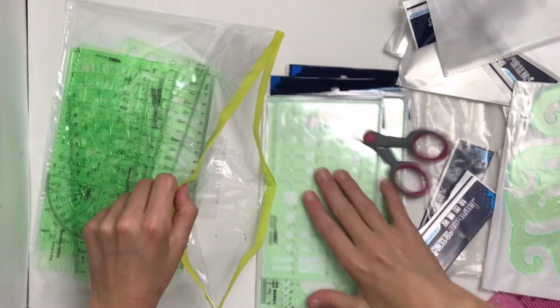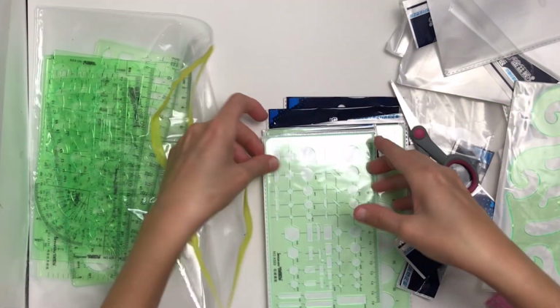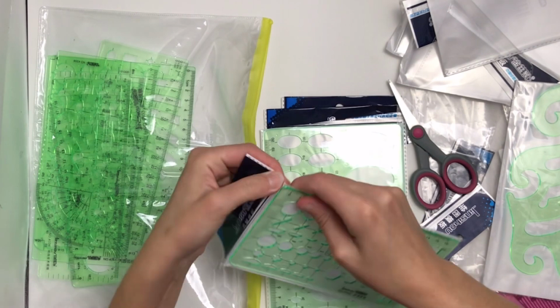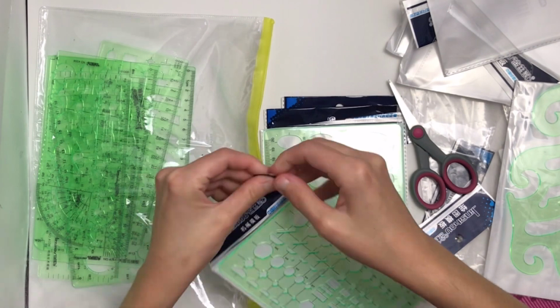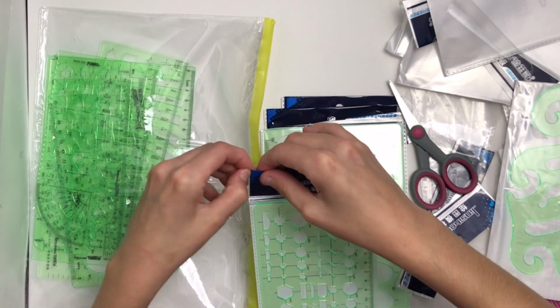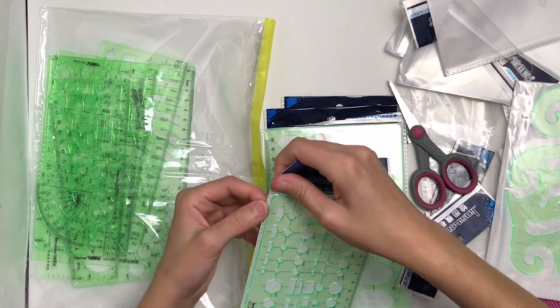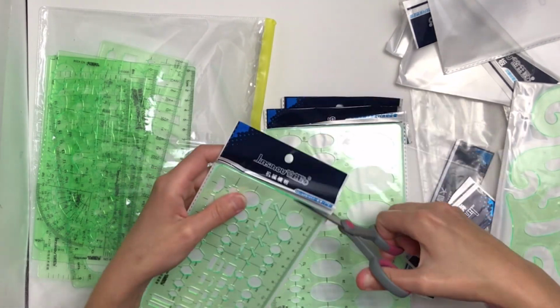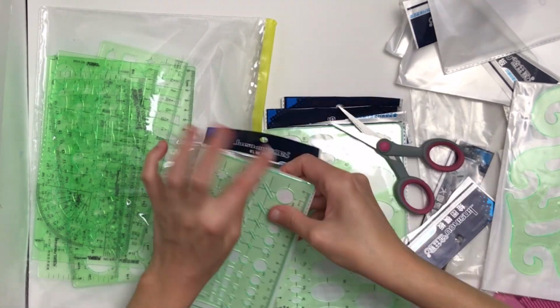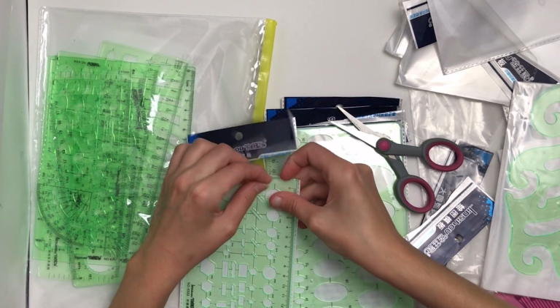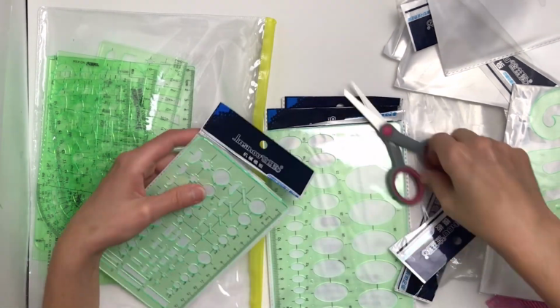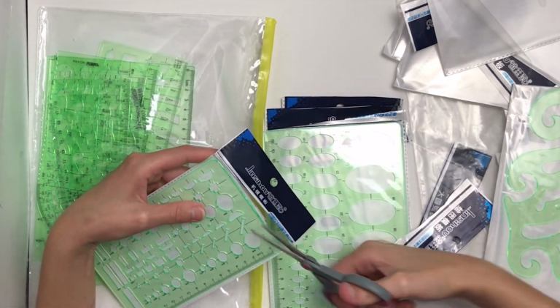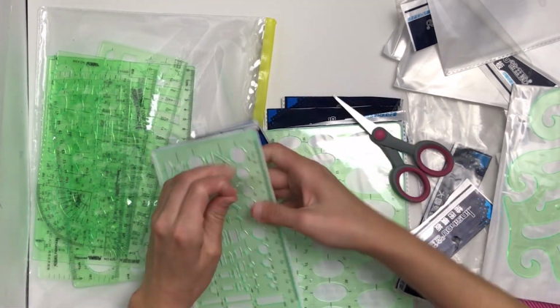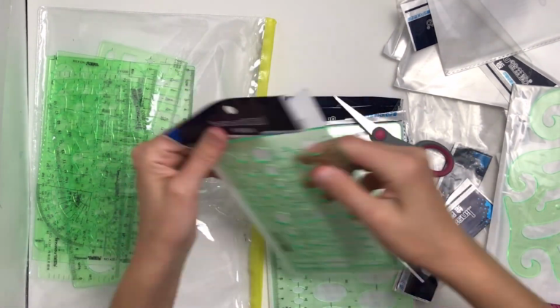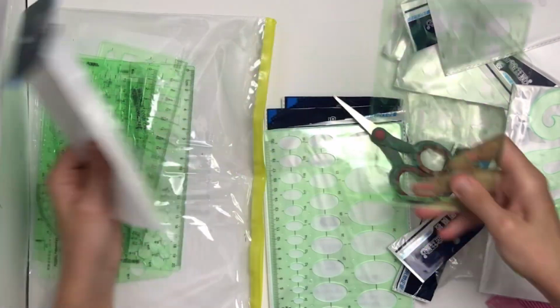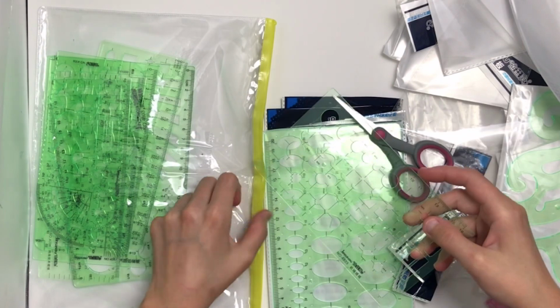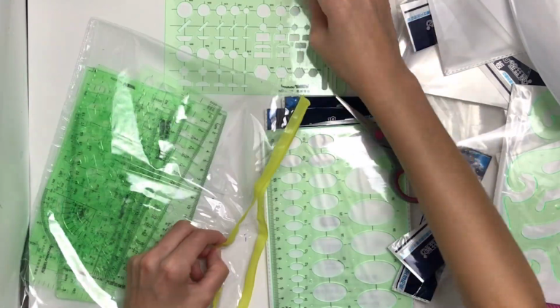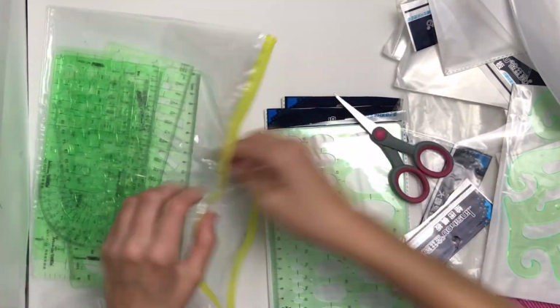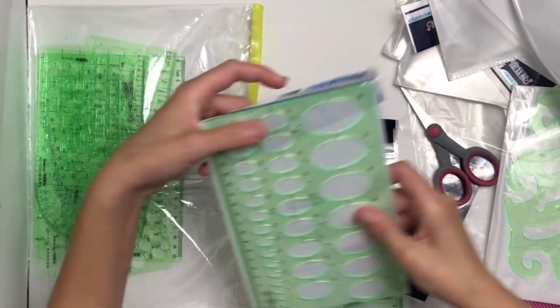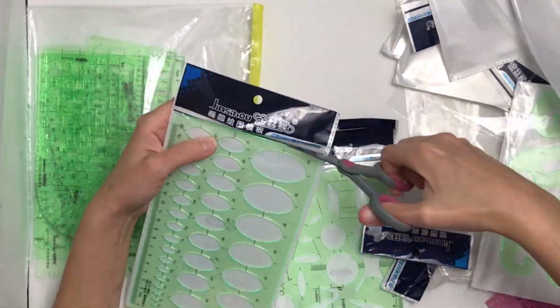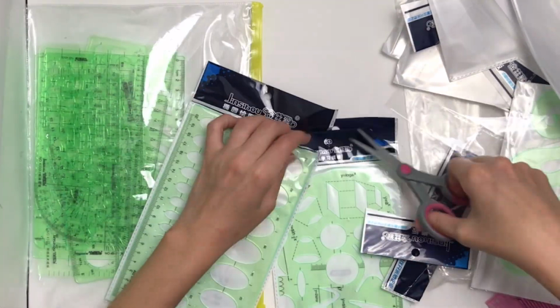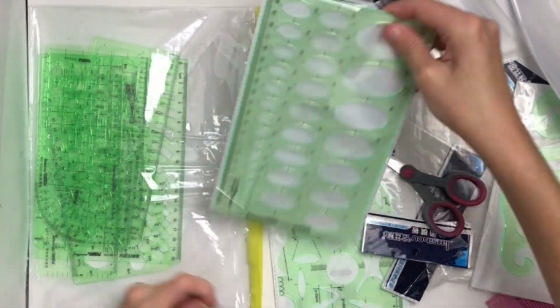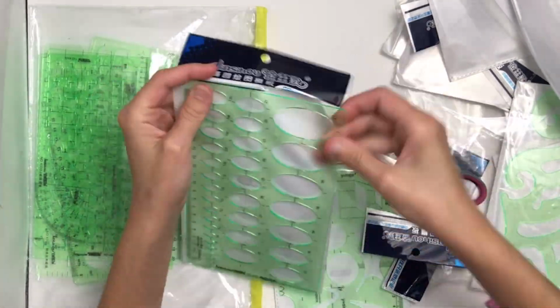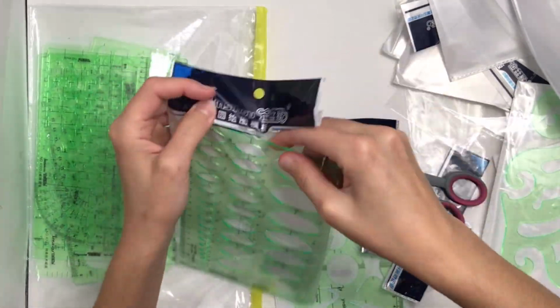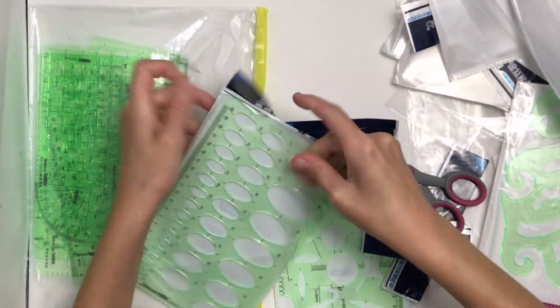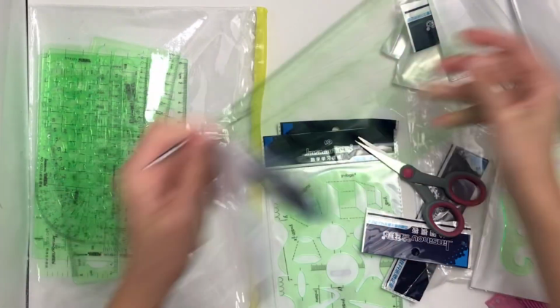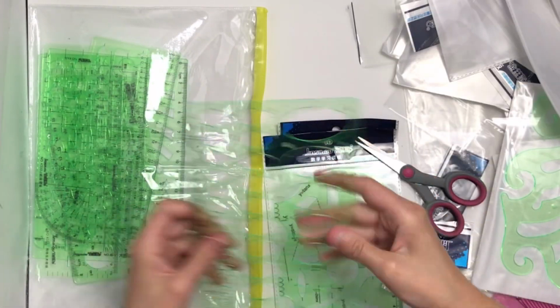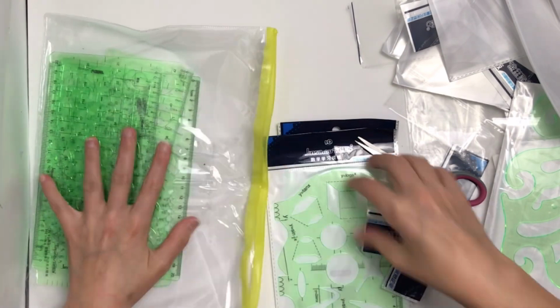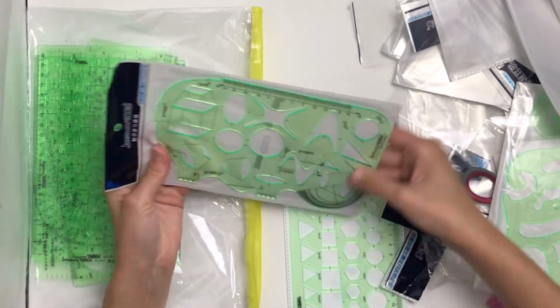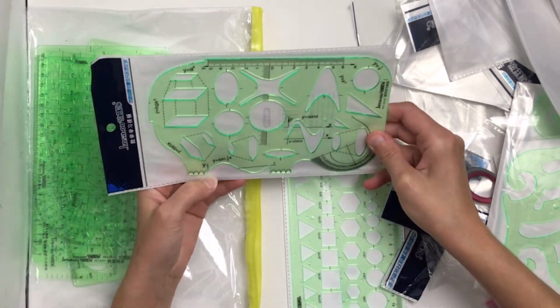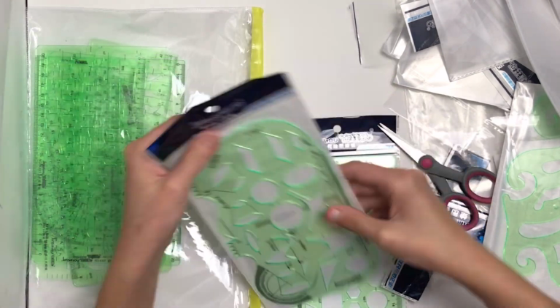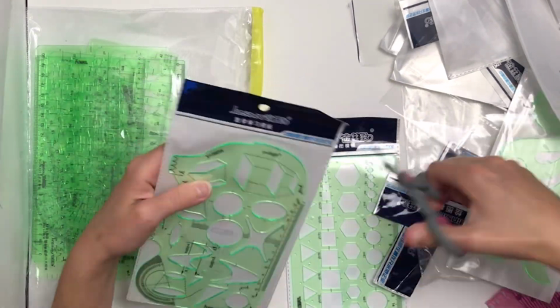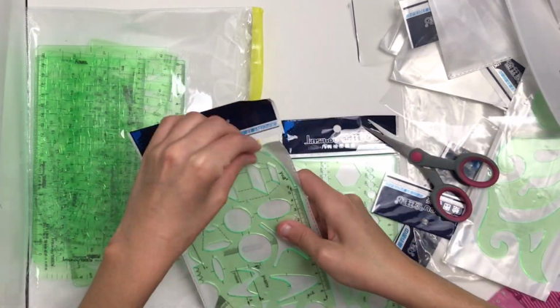The other thing to note about these is that the plastic is quite thick, although not too thick — it's just the perfect thickness. They aren't flexible; they're pretty rigid so they could snap, so you should be a little careful with them.